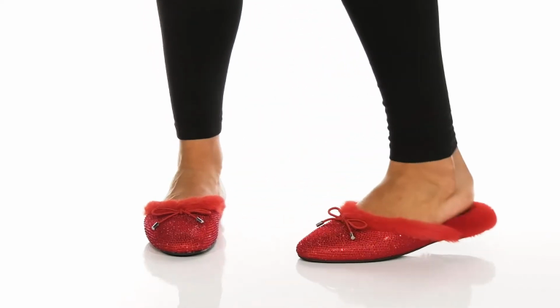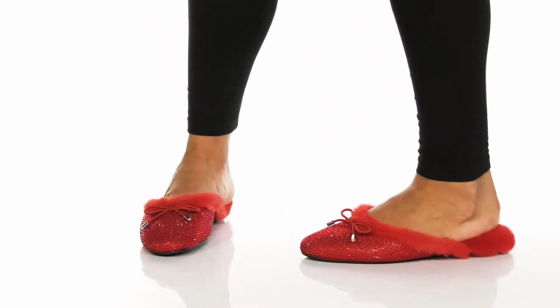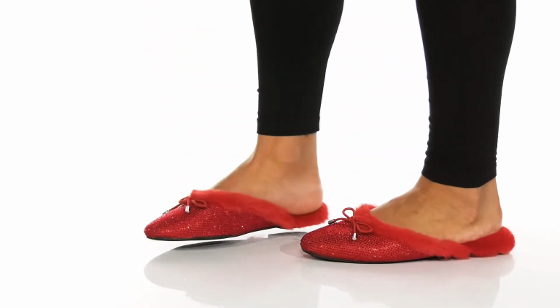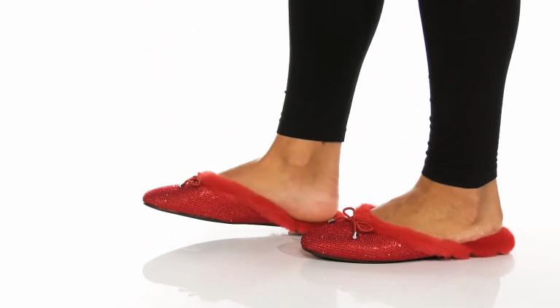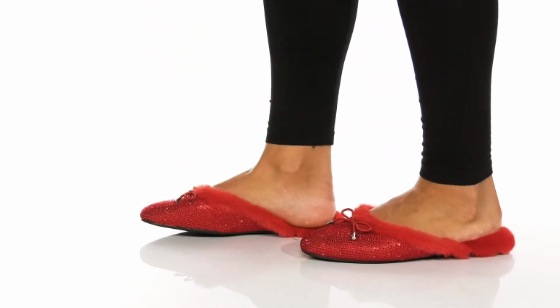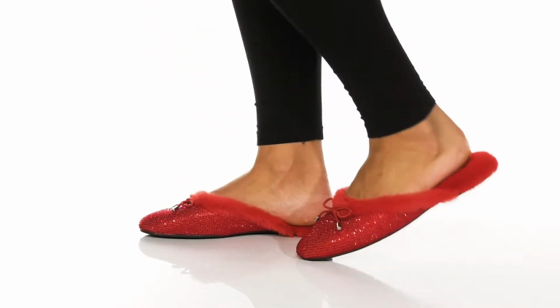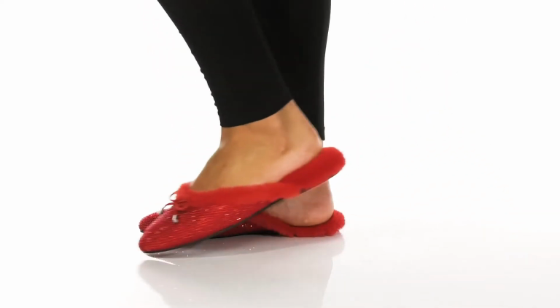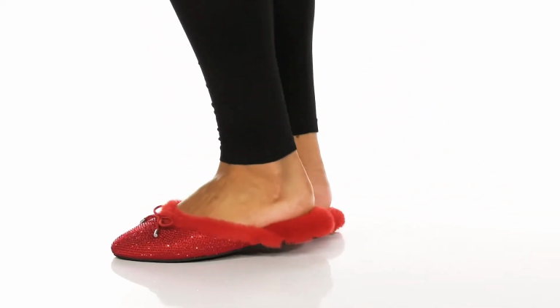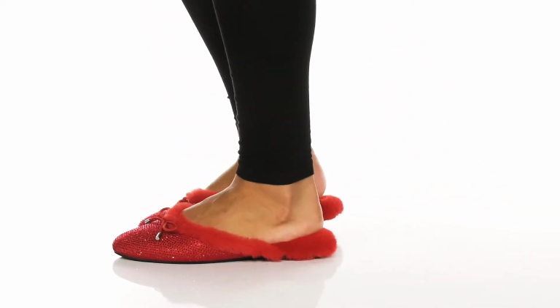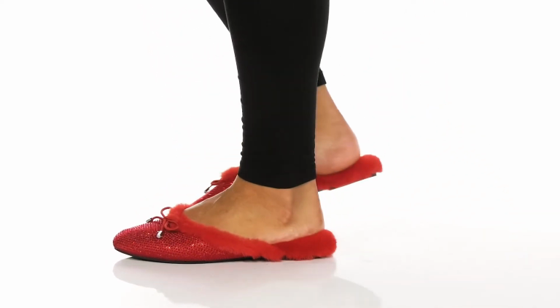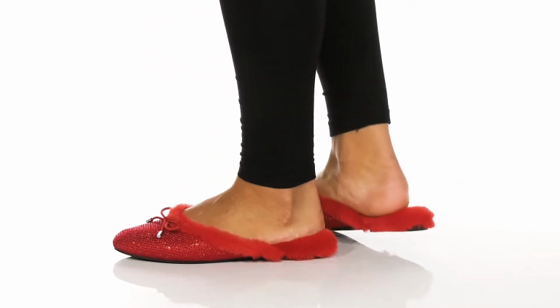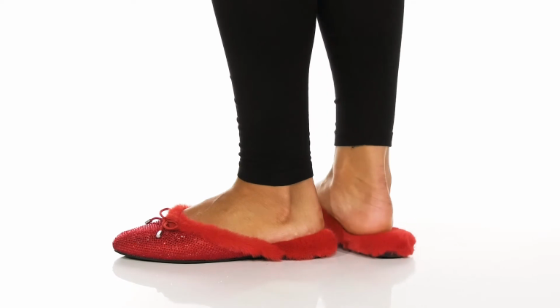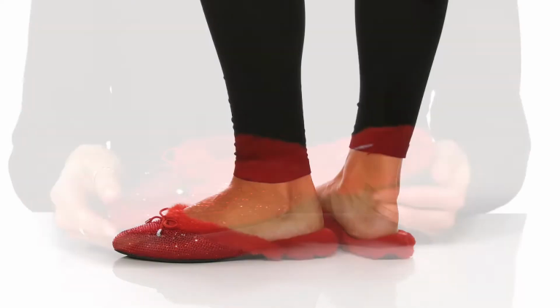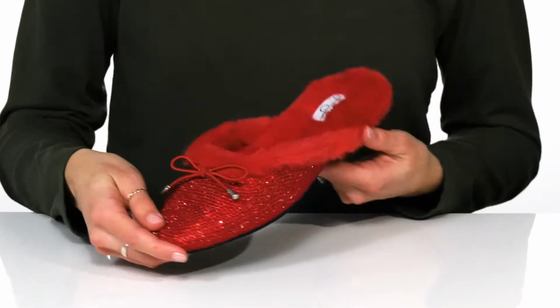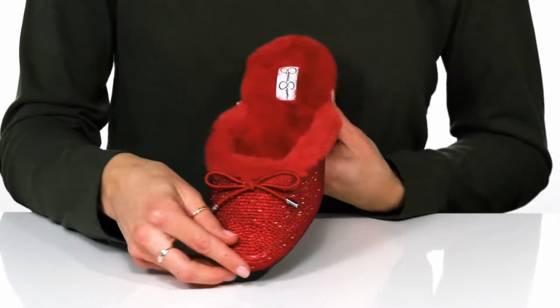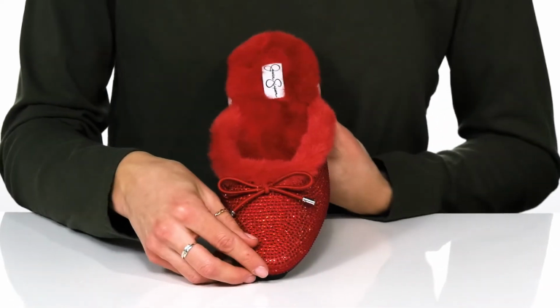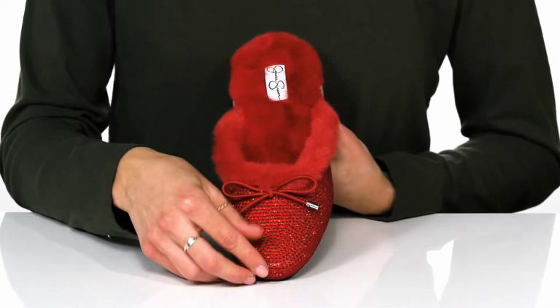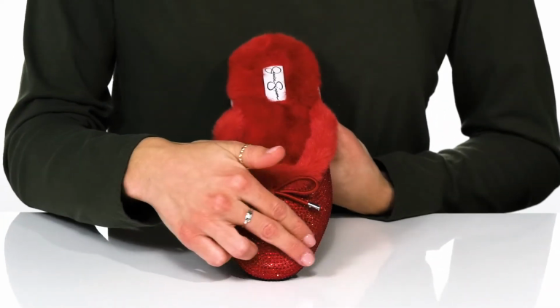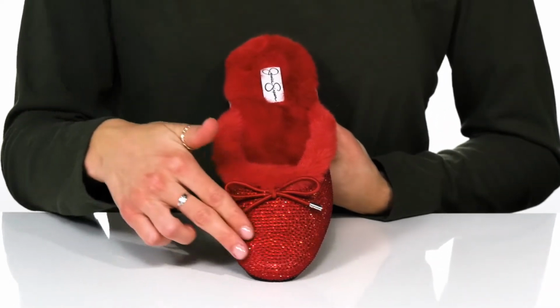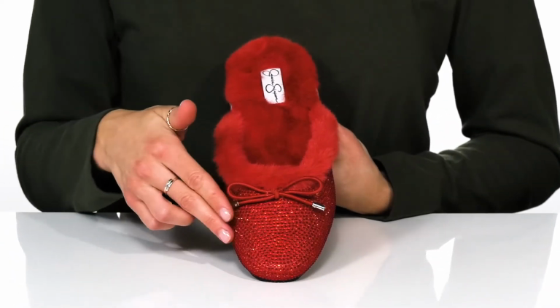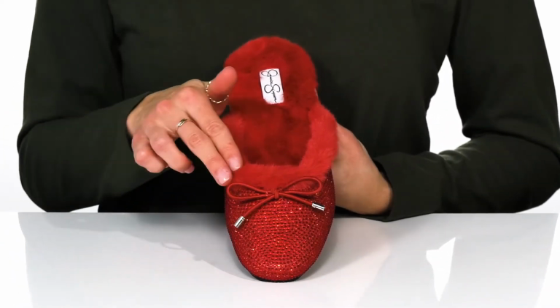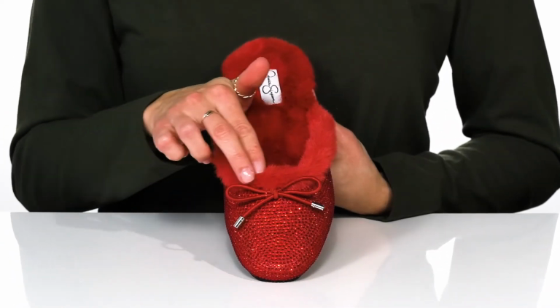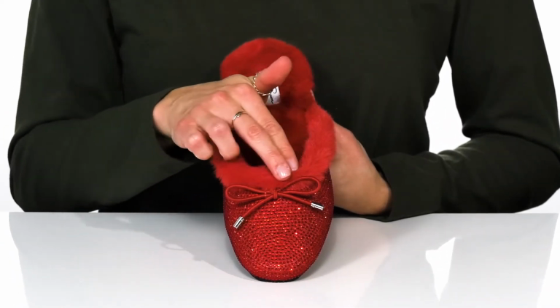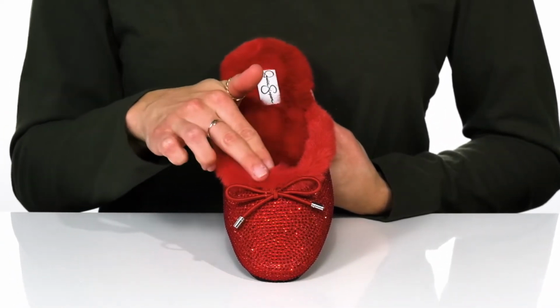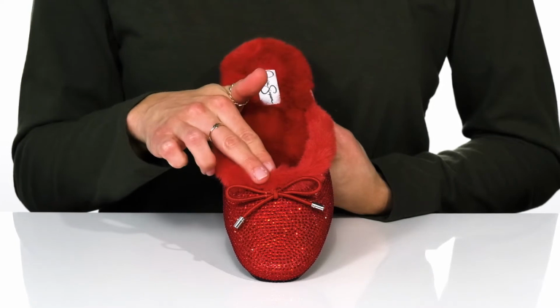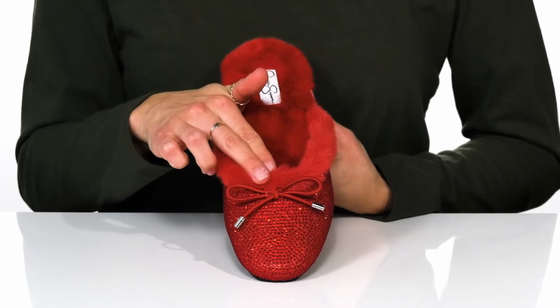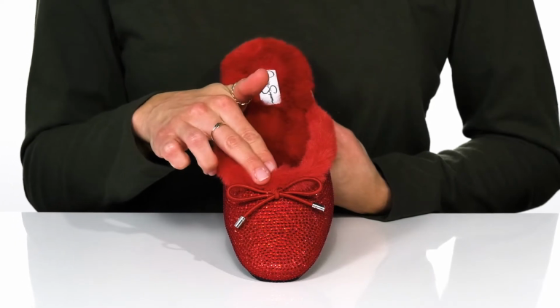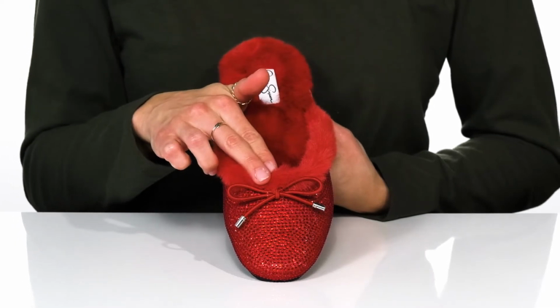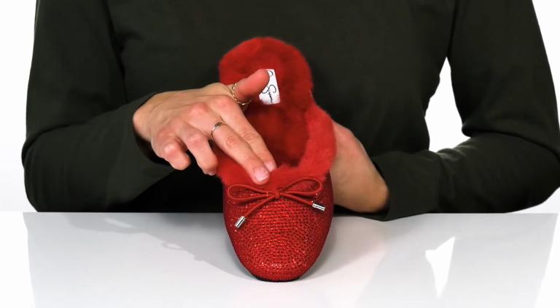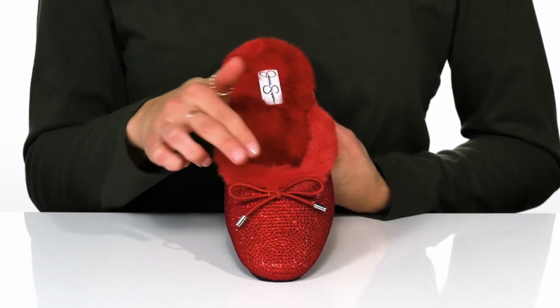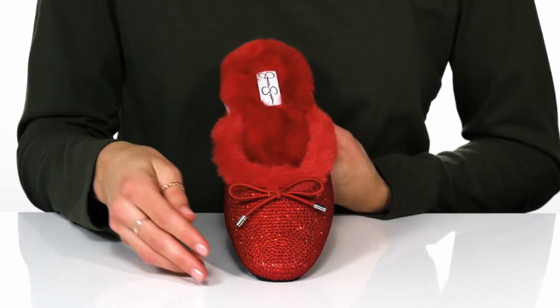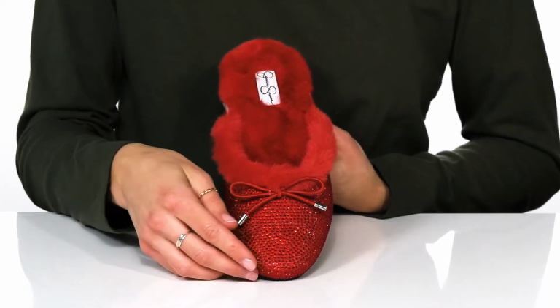Be sure to make a statement with these super fun flats by Jessica Simpson. Here we have a sparkly jeweled upper with a faux fur trim and fixed bow that will help your outfit pop for the holiday party.